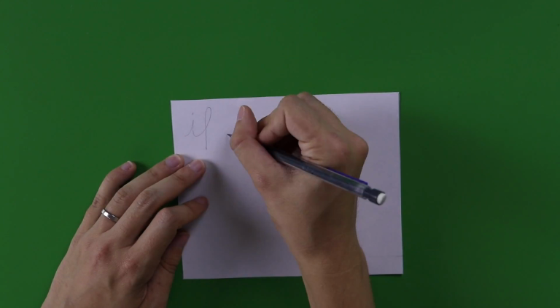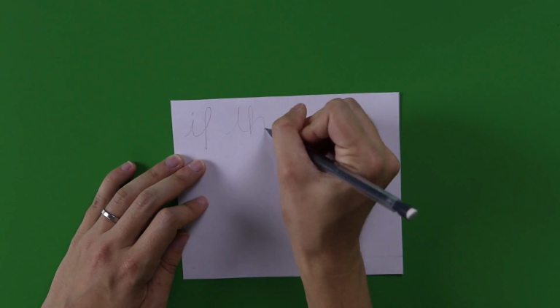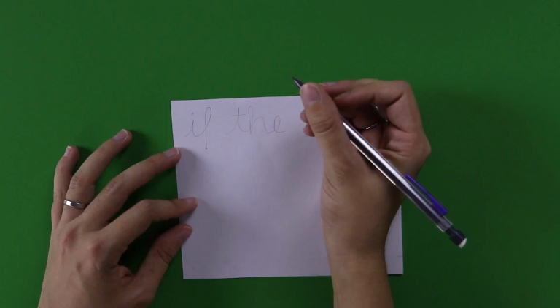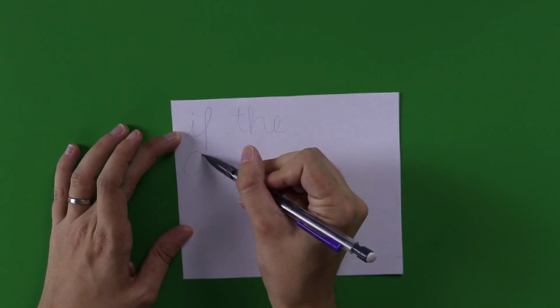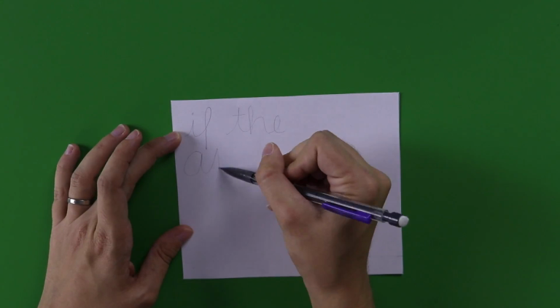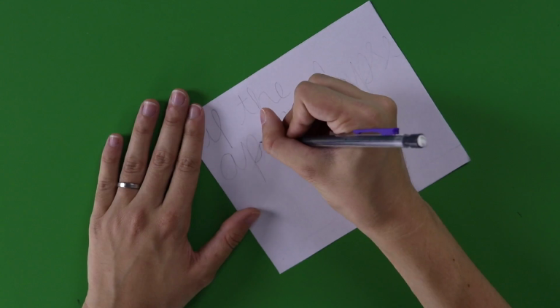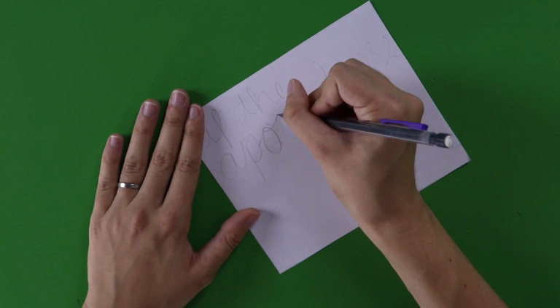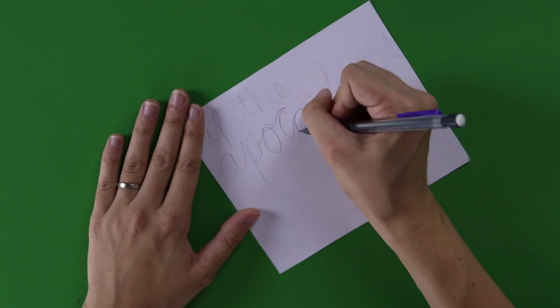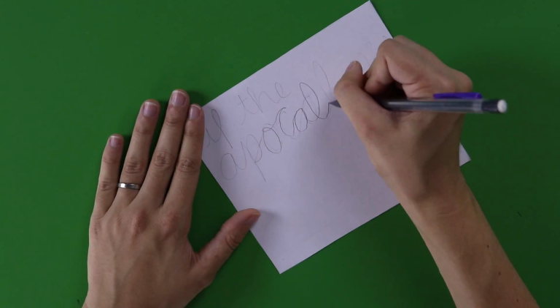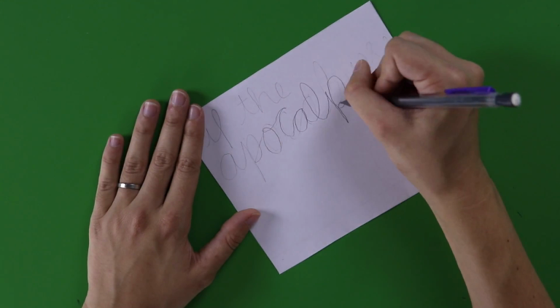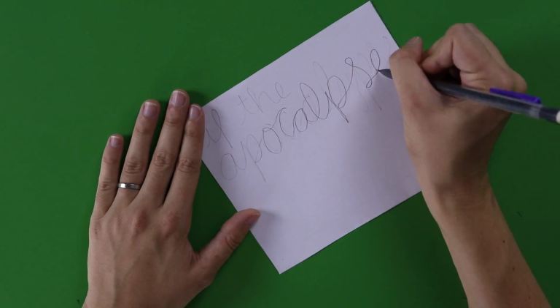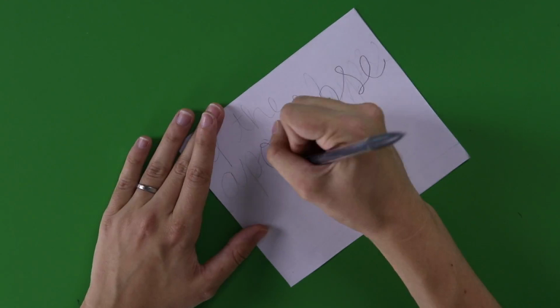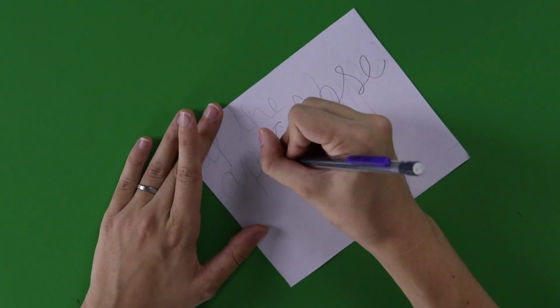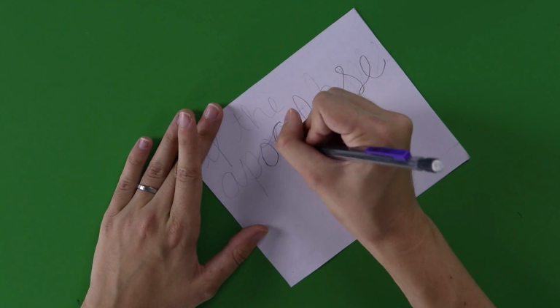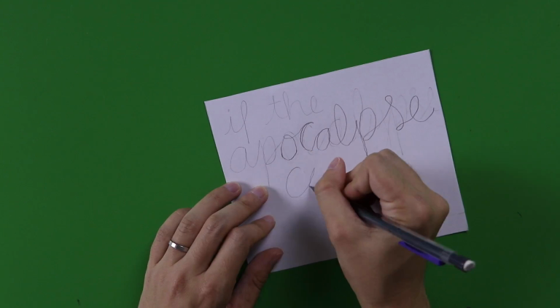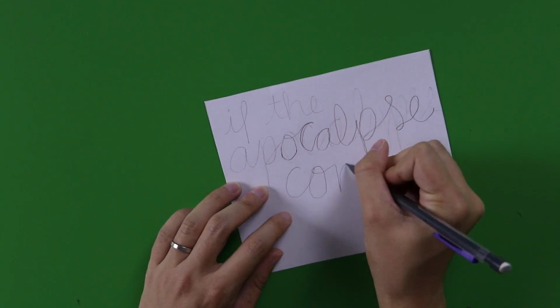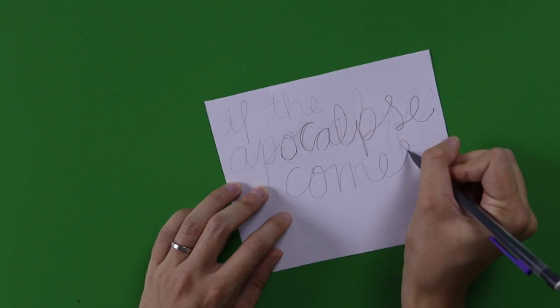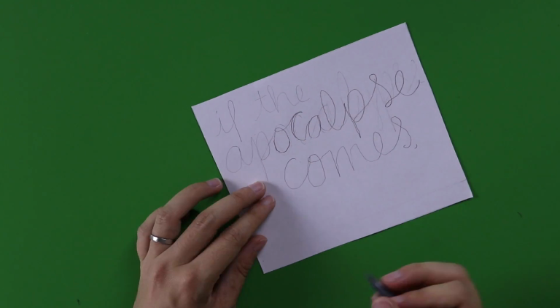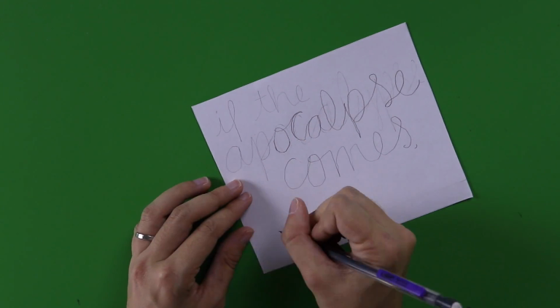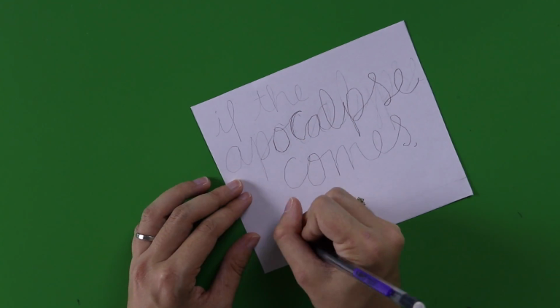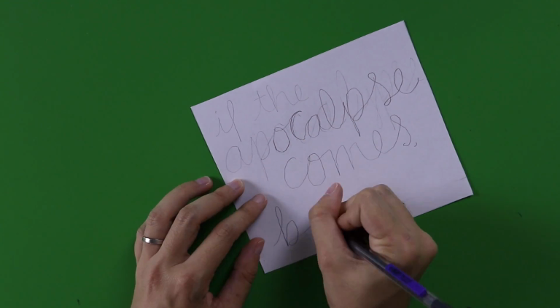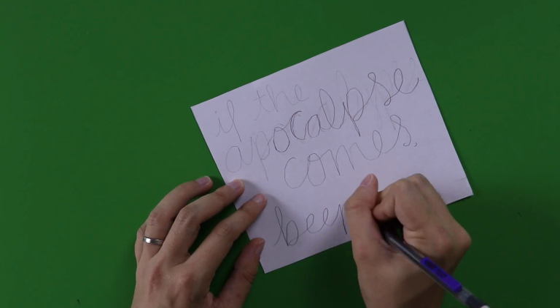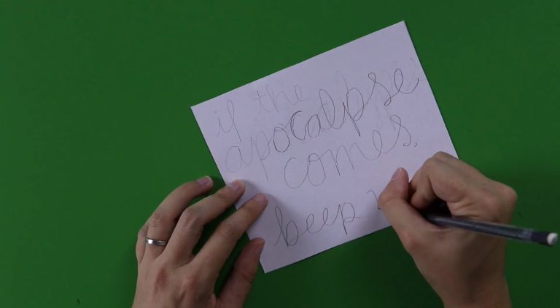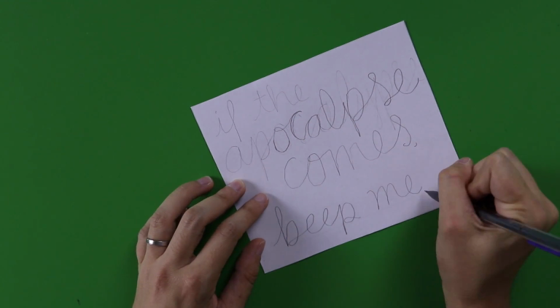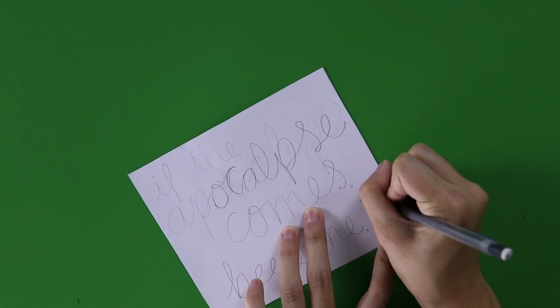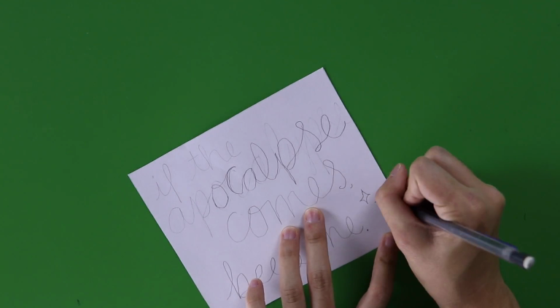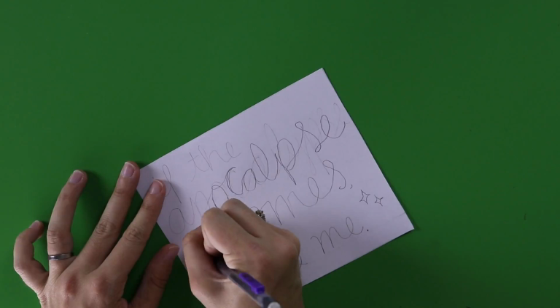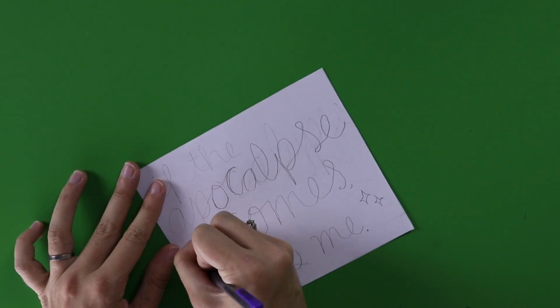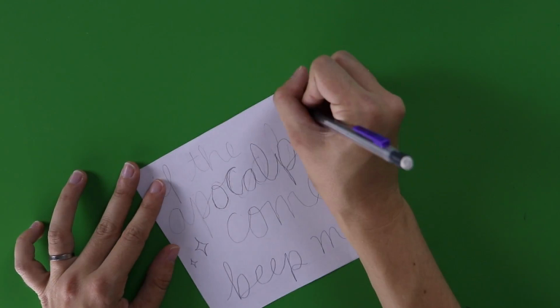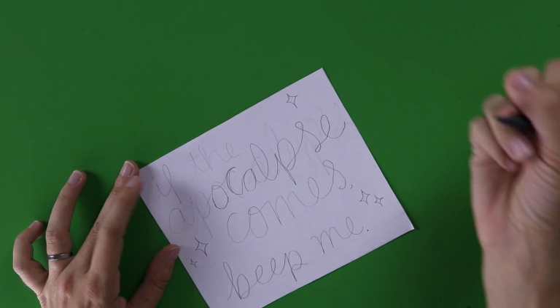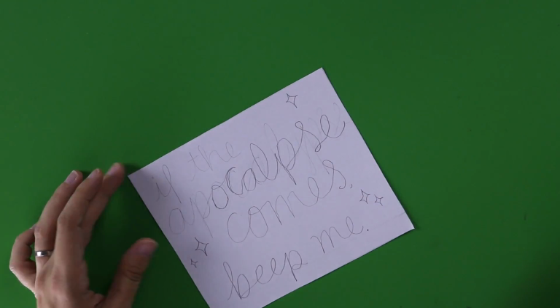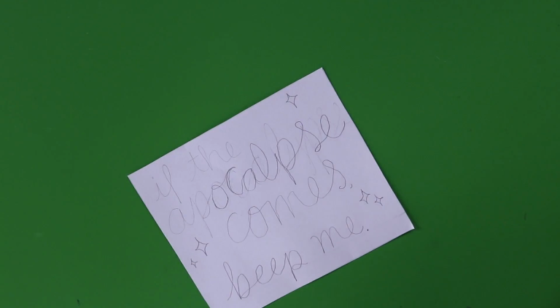I'm writing "If the apocalypse comes, beep me," which I think is hilarious. I was a little too young to have a beeper when they were a thing, but I remember my dad having one for work when I was a kid.